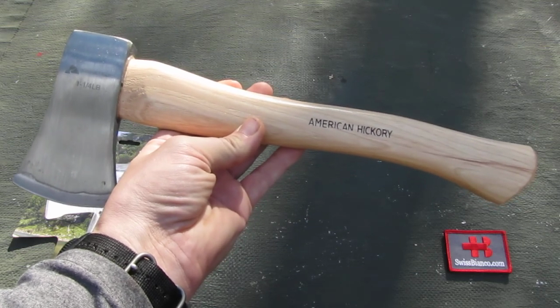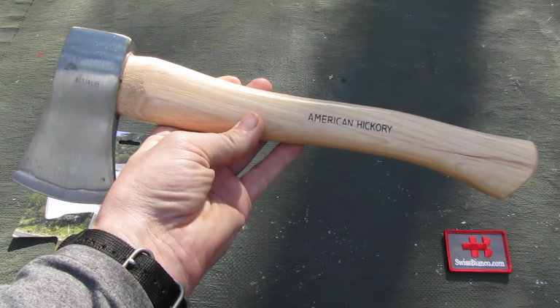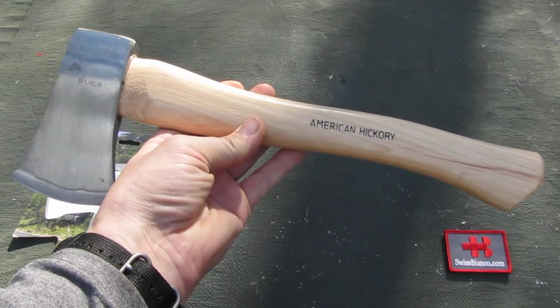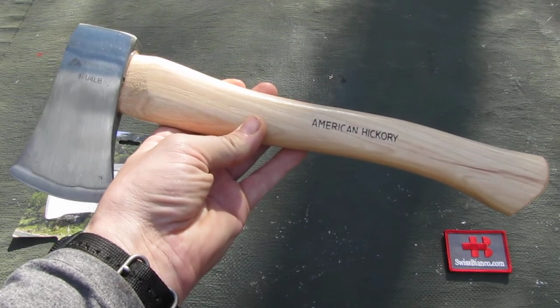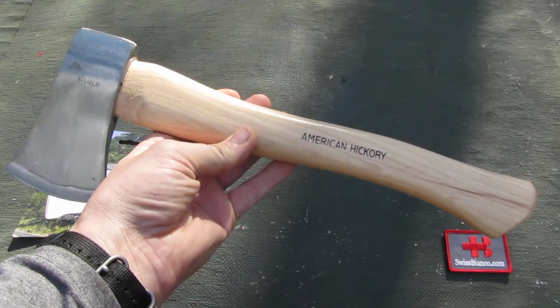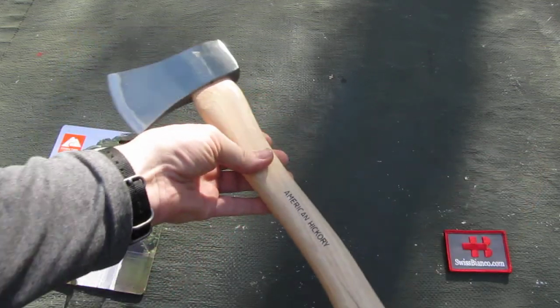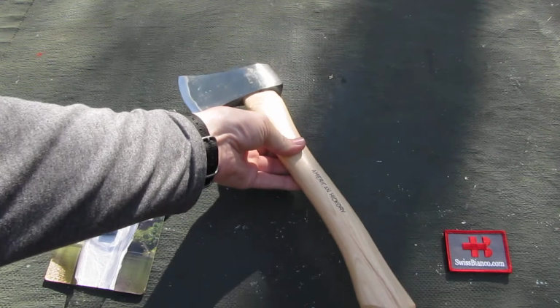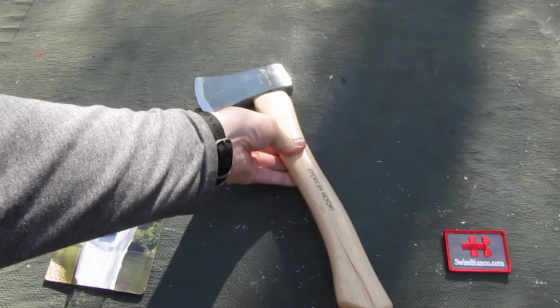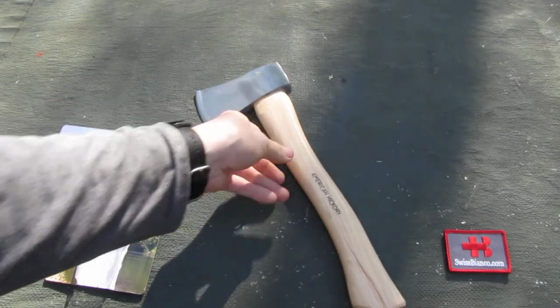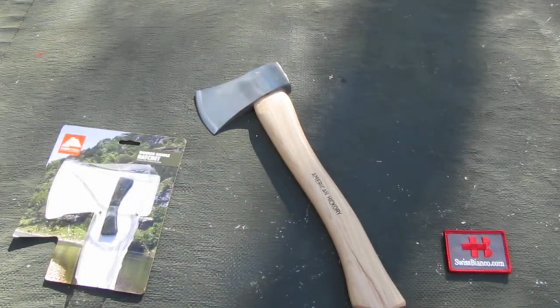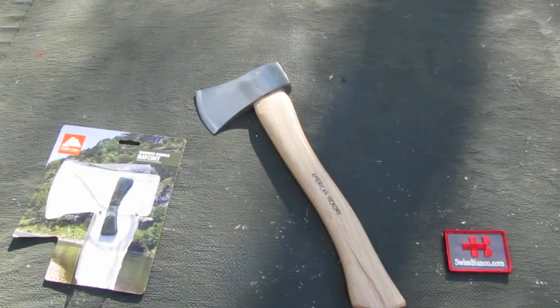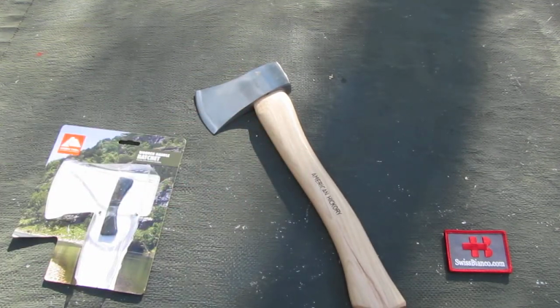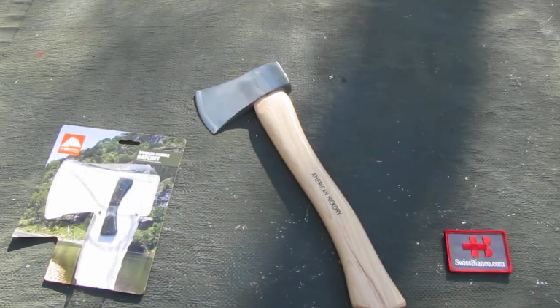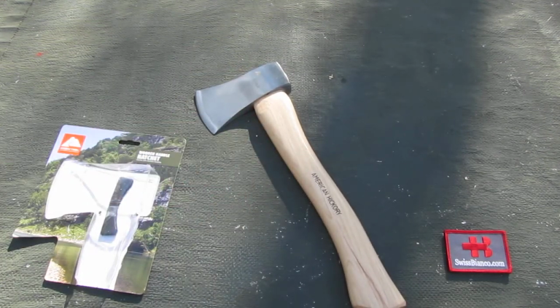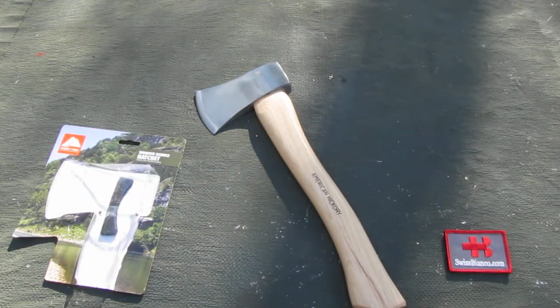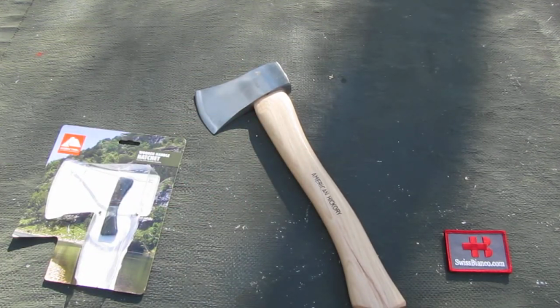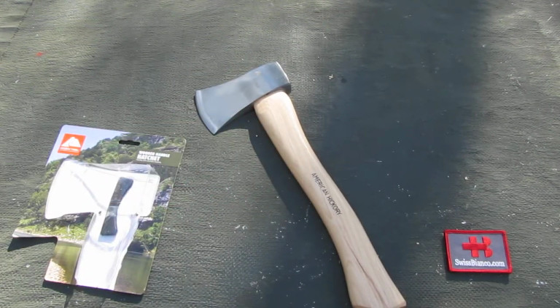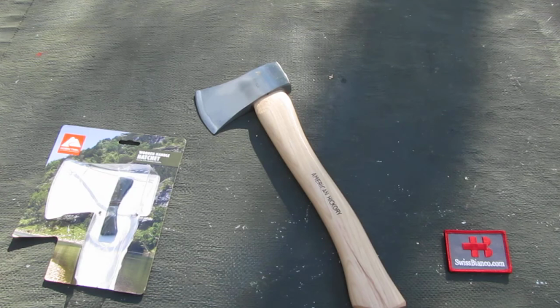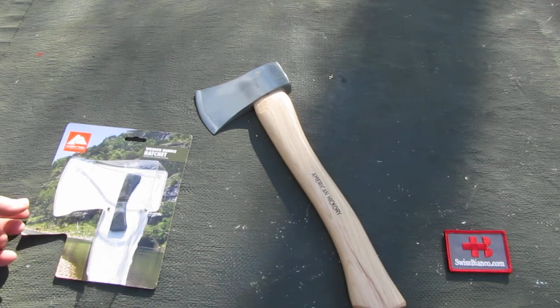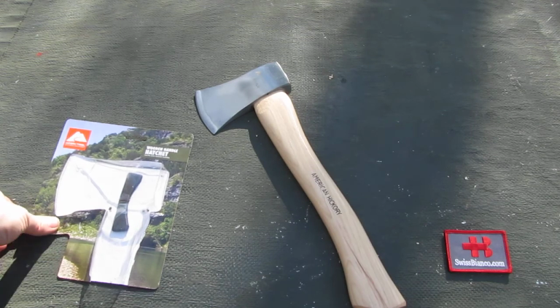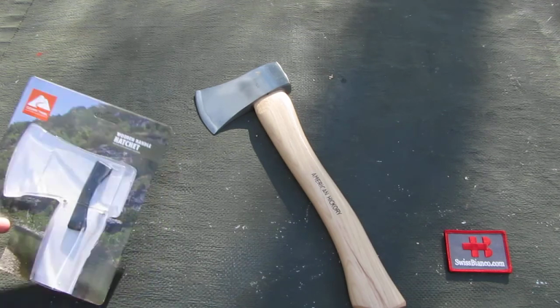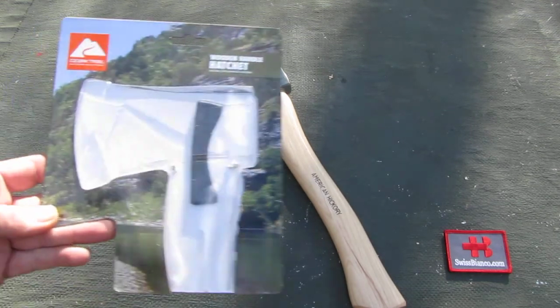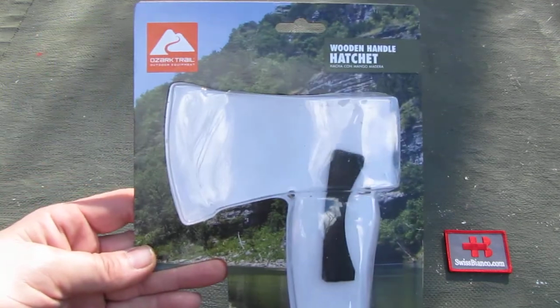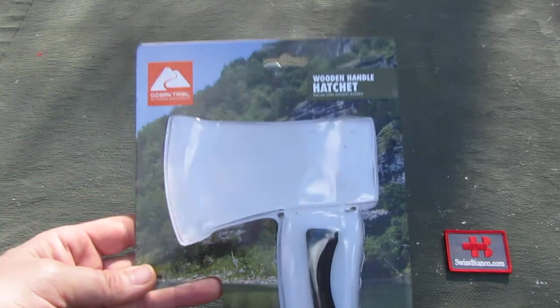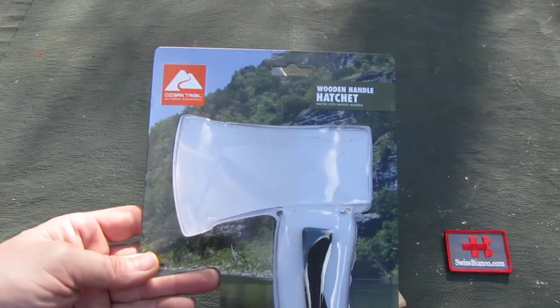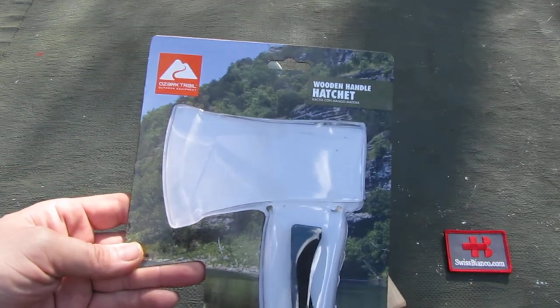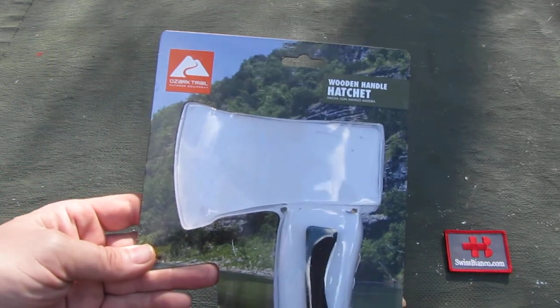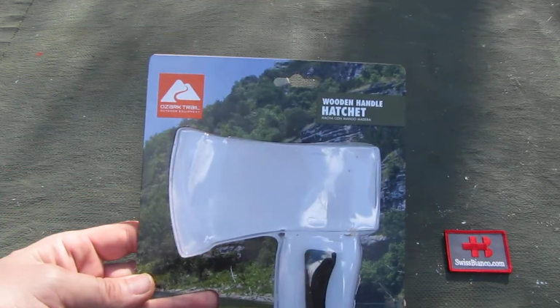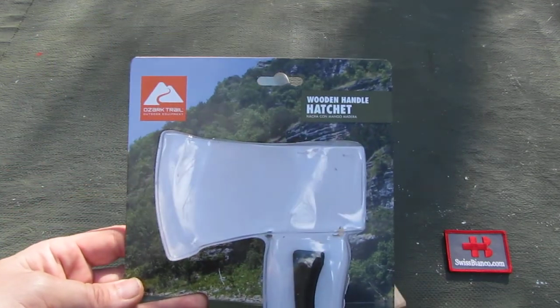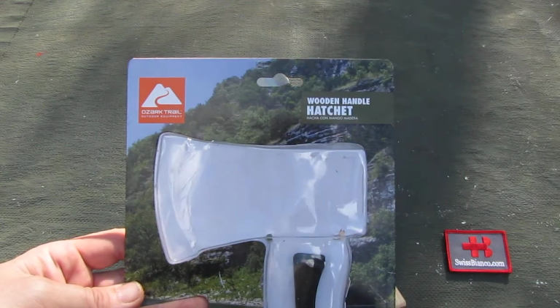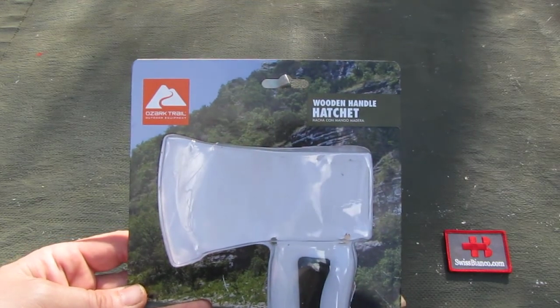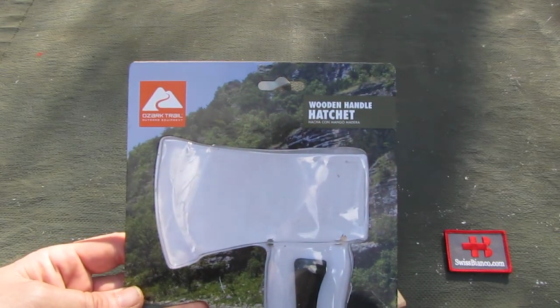Hello, my name is Luis Bianco. In this video I will talk about the wooden handle hatchet from Ozark Trail. That item is currently sold by Walmart here in the USA.